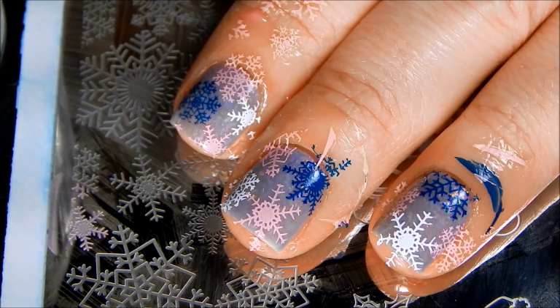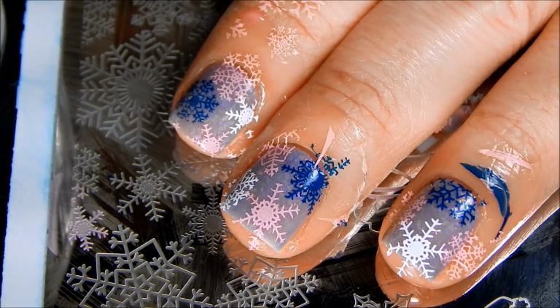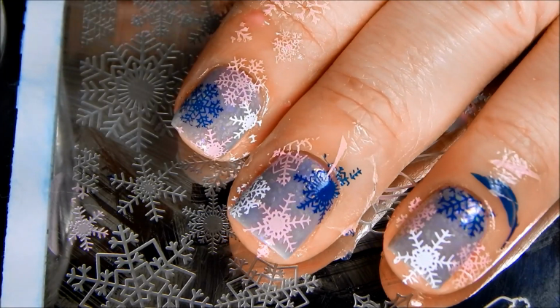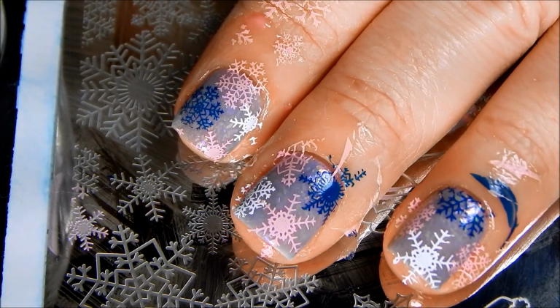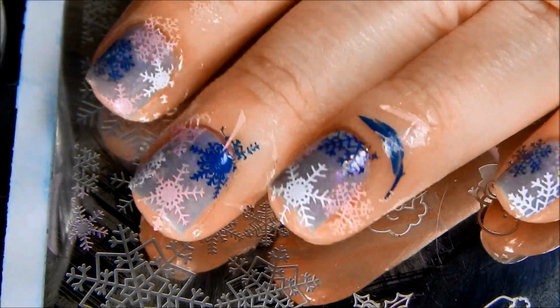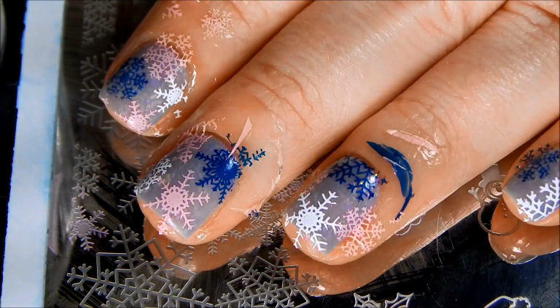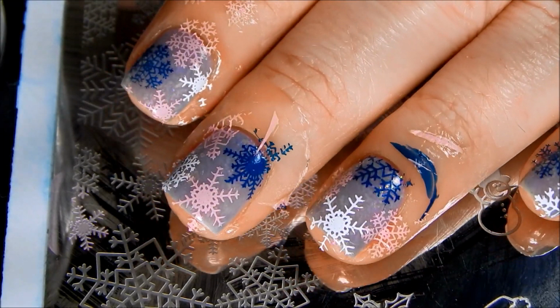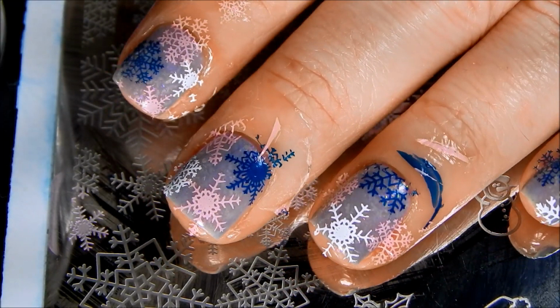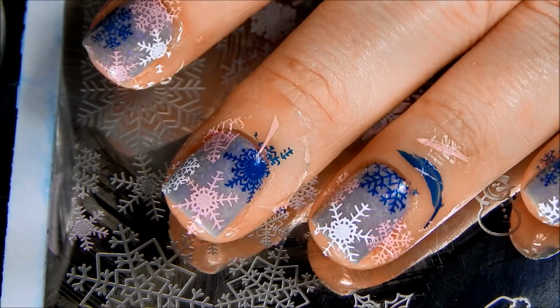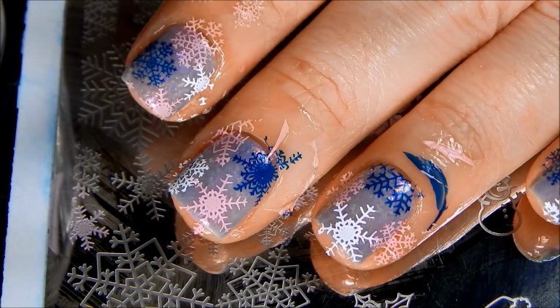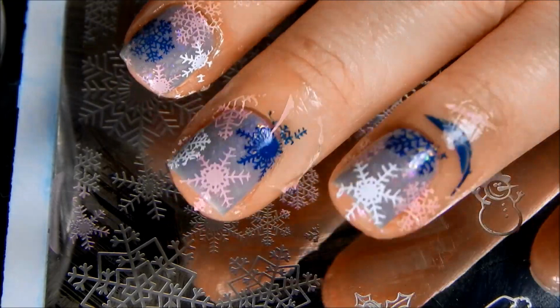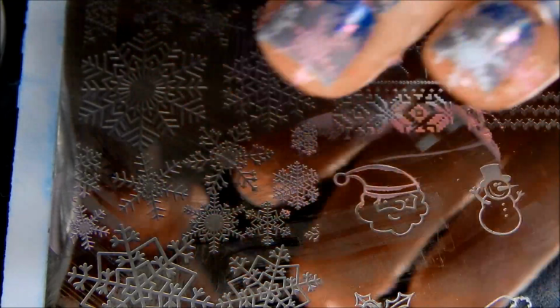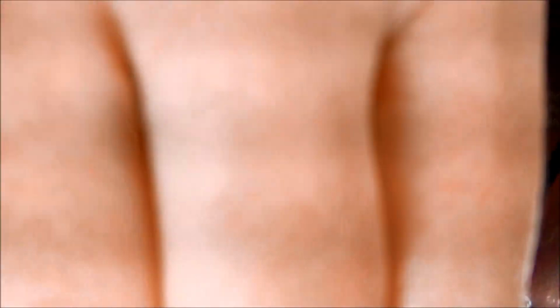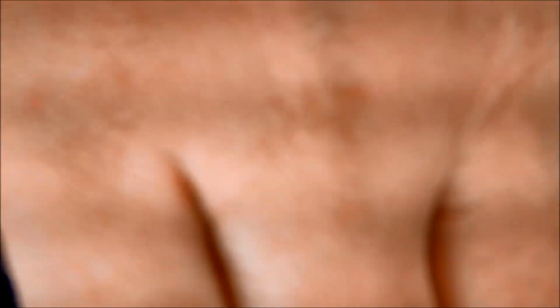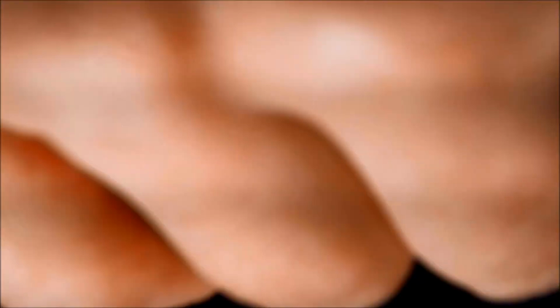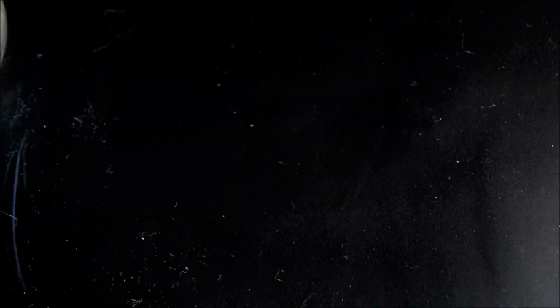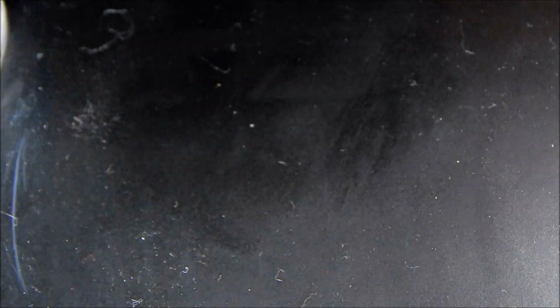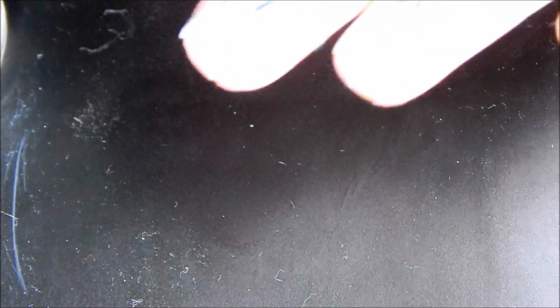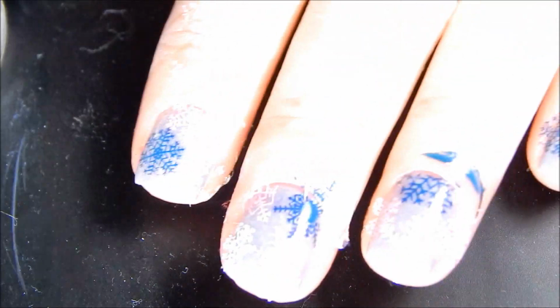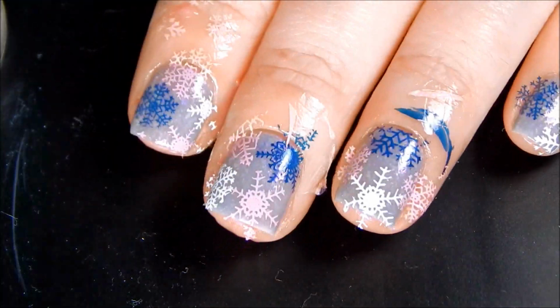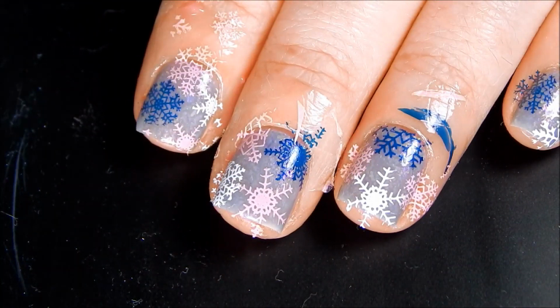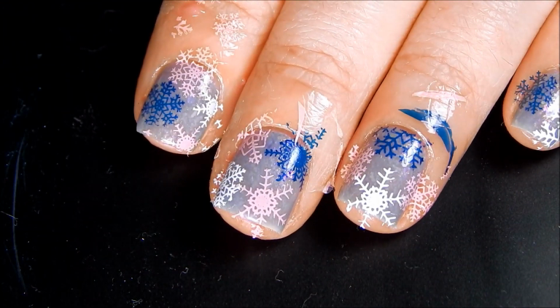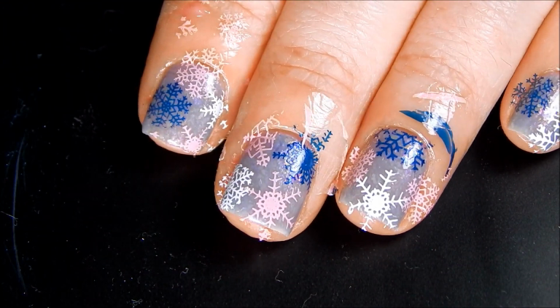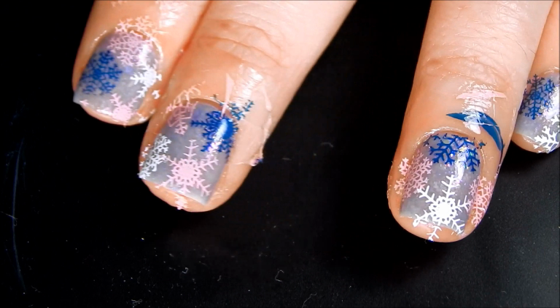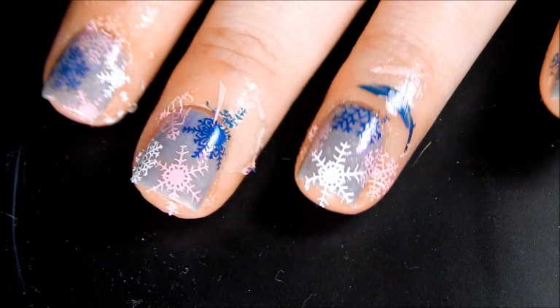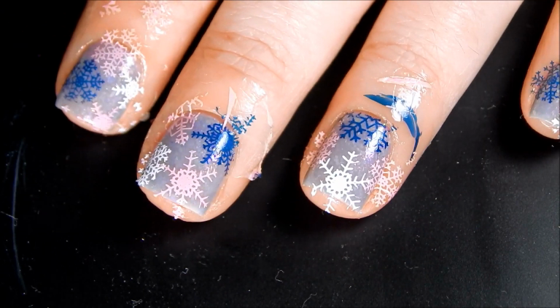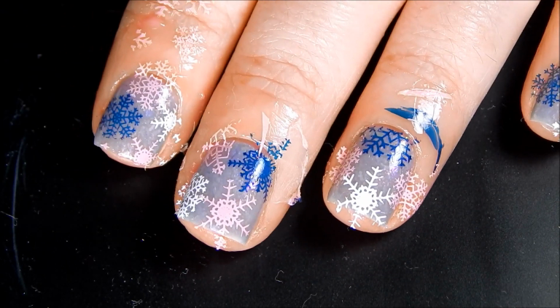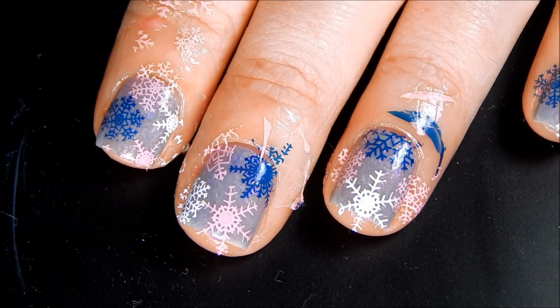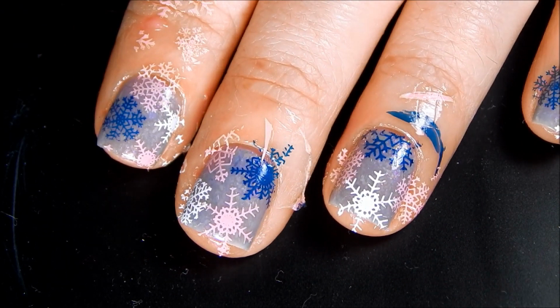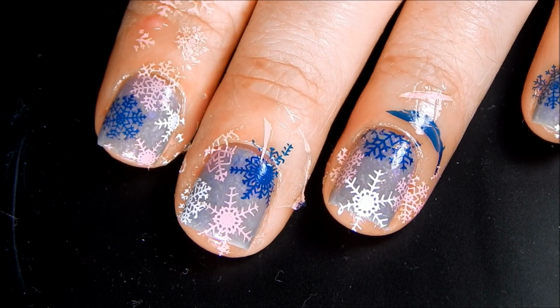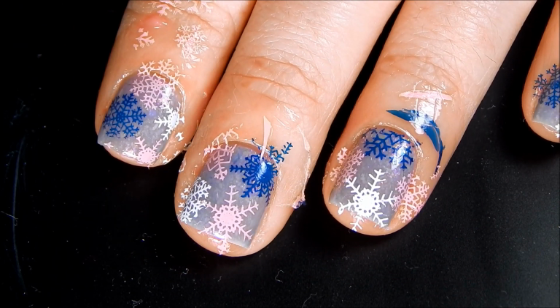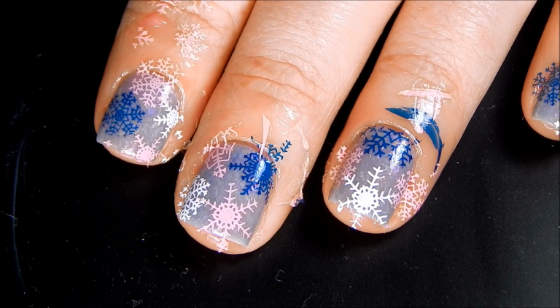Alright, so I'm done stamping, so I'm going to go ahead and take off my liquid latex. I'm trying to be quick because my kids are going to be home from school soon and I've got to go get them off the bus.